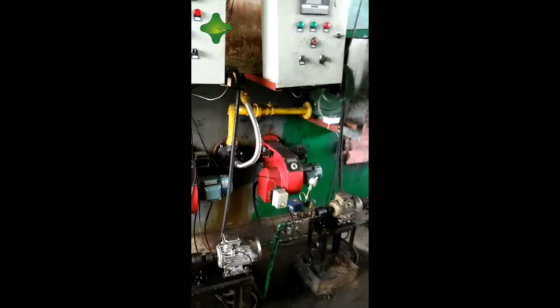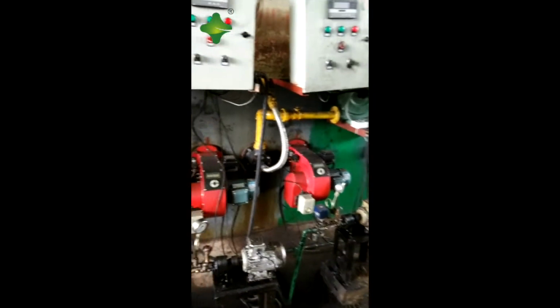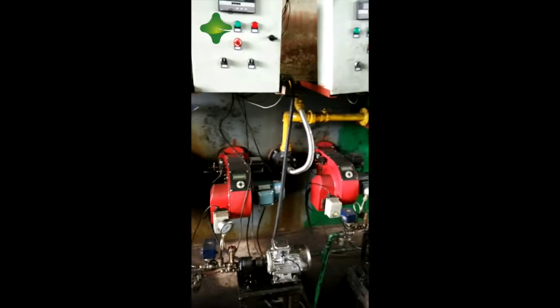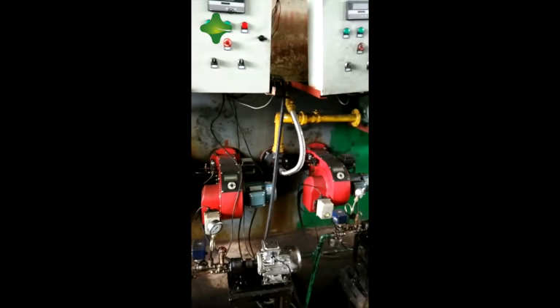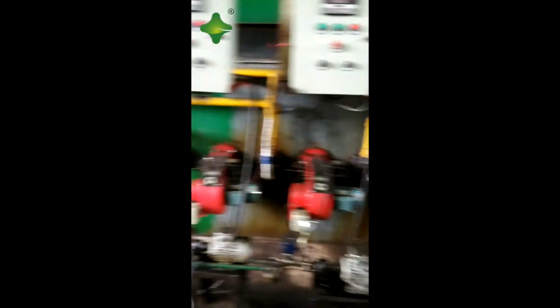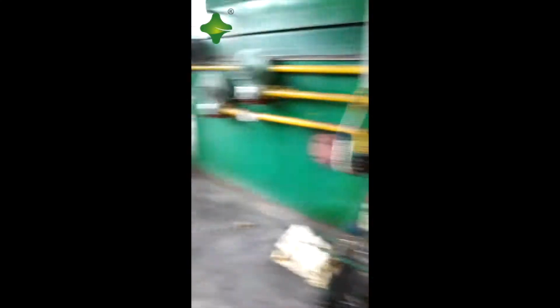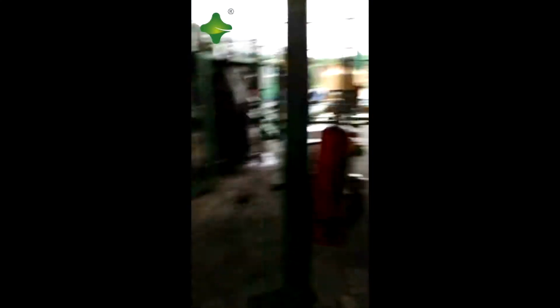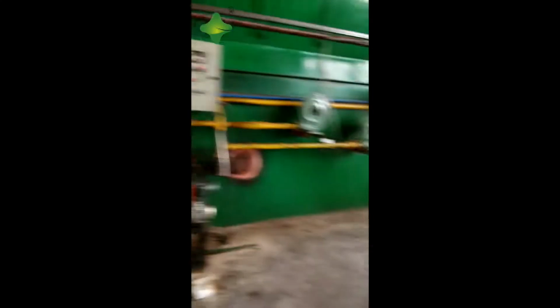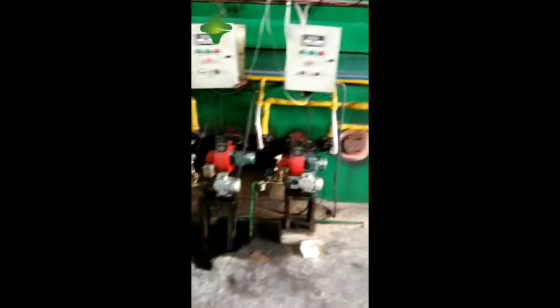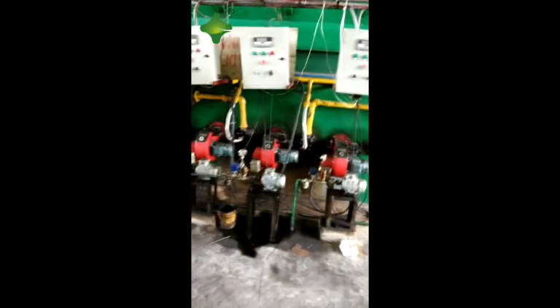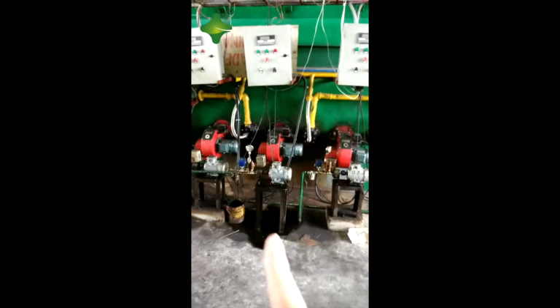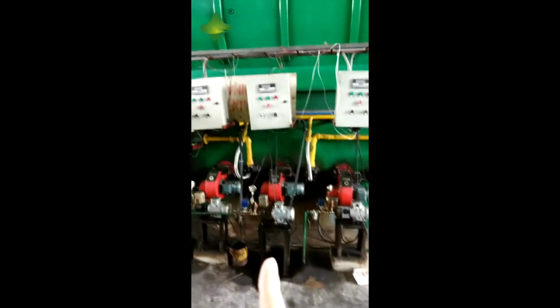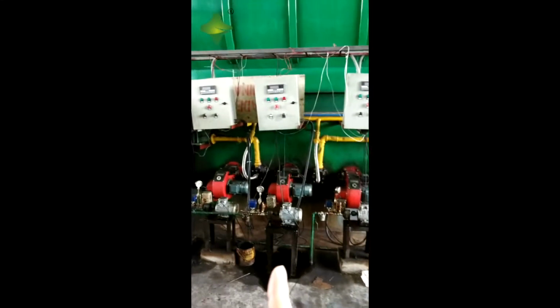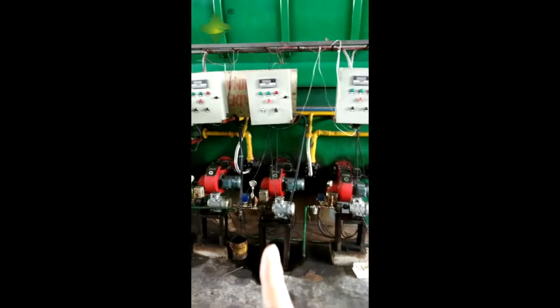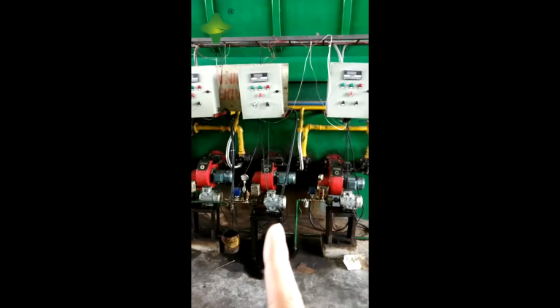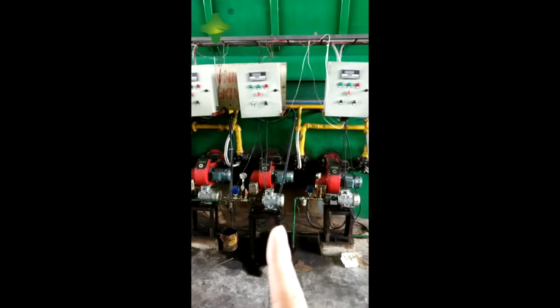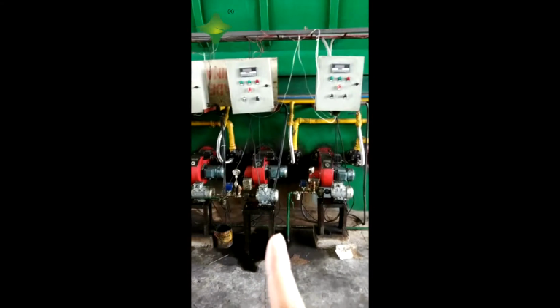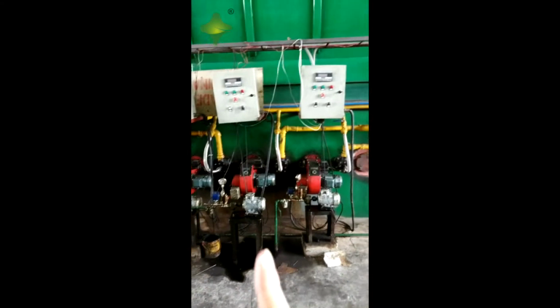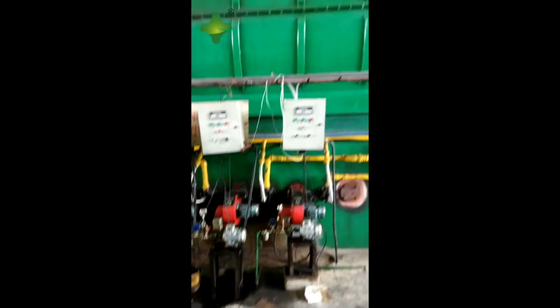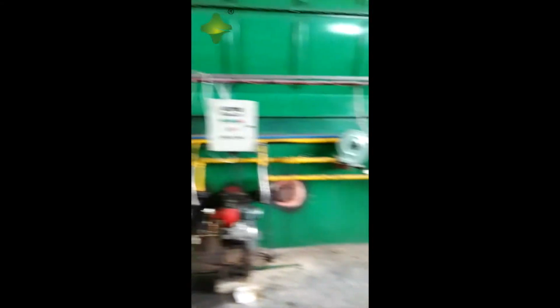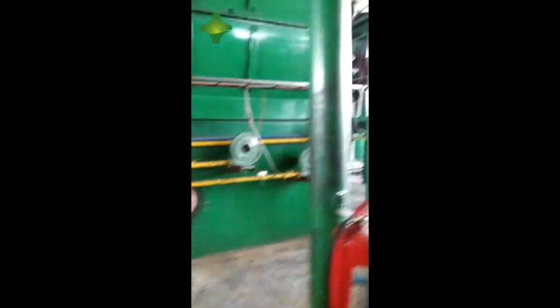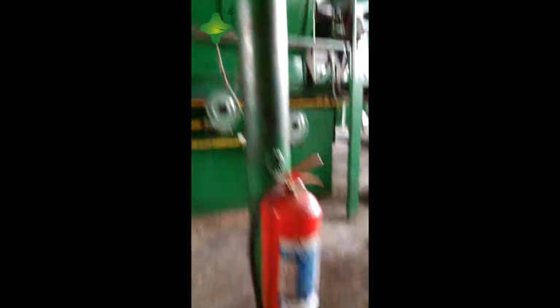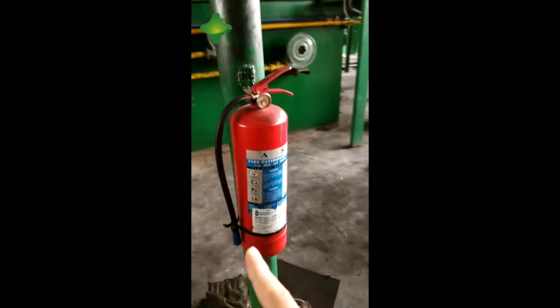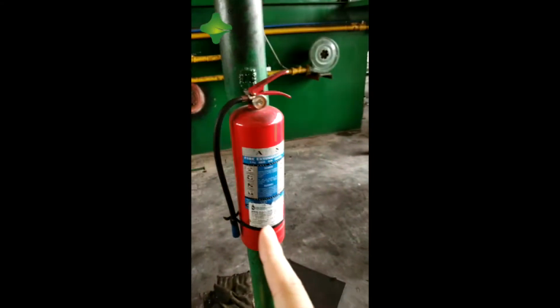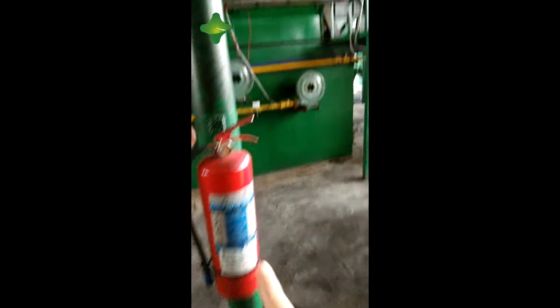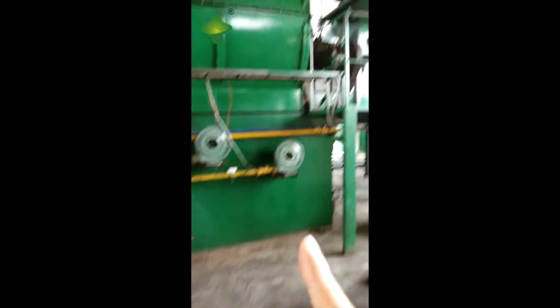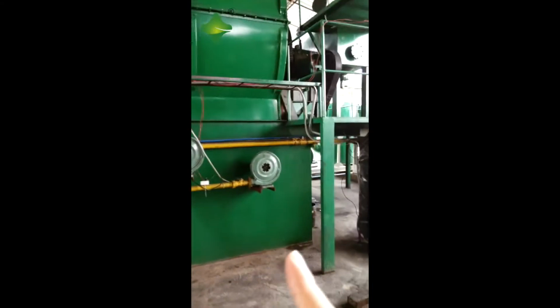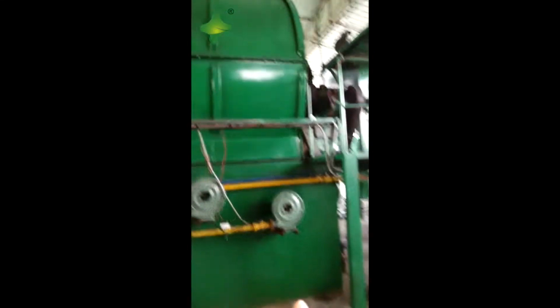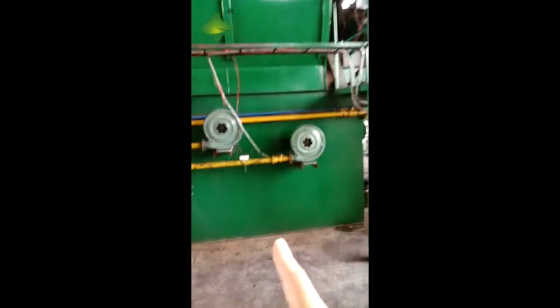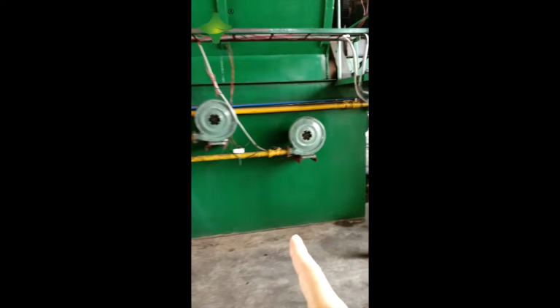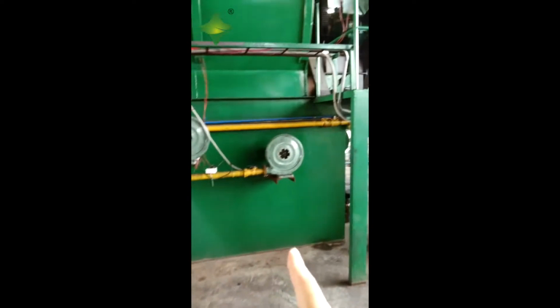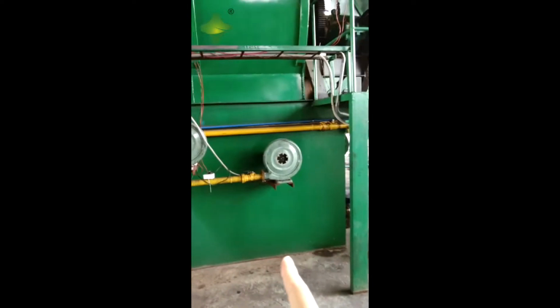Each machine needs three burners. Here is another machine — also needs another three burners. Fire extinguisher. The foundation is above the ground, which is good.